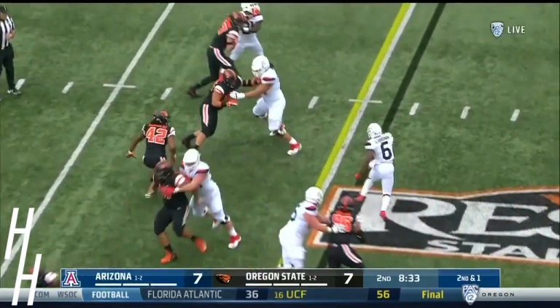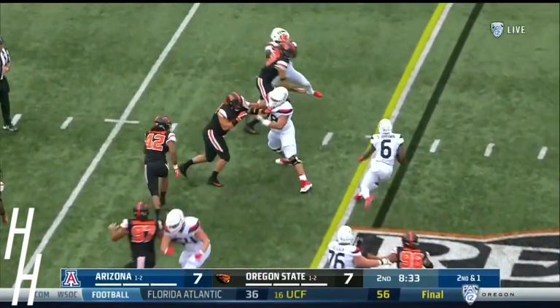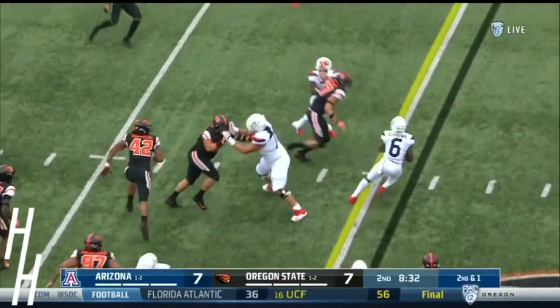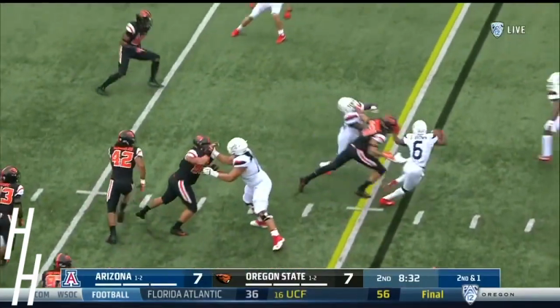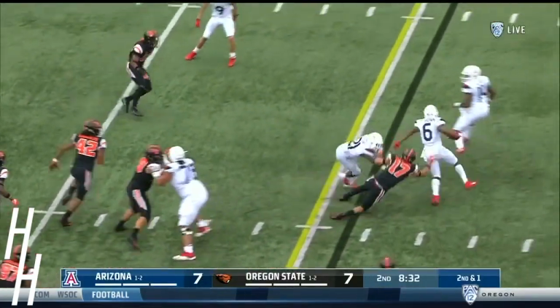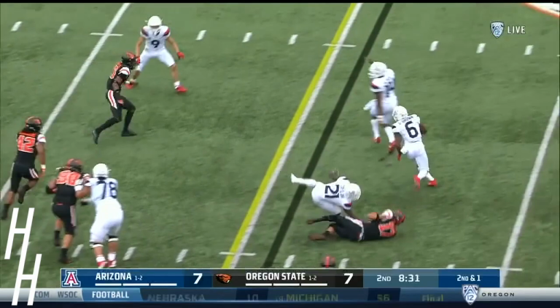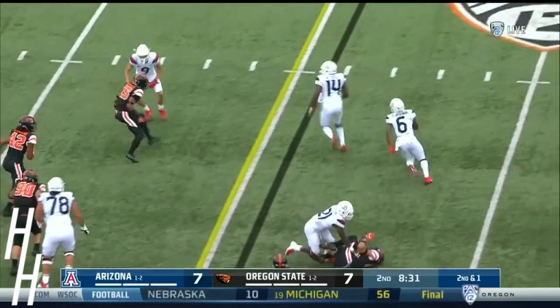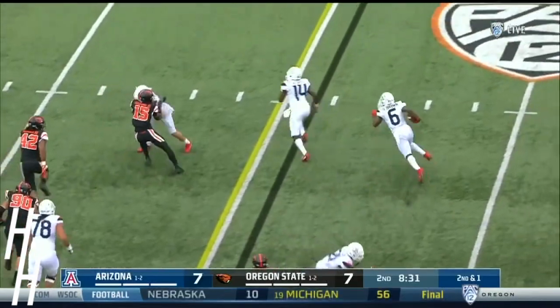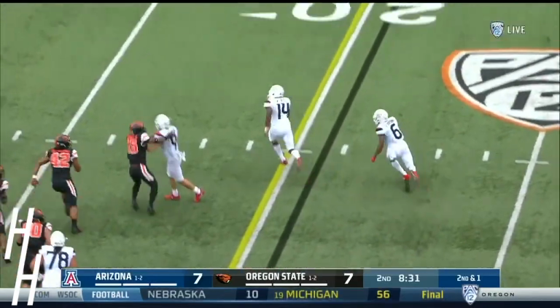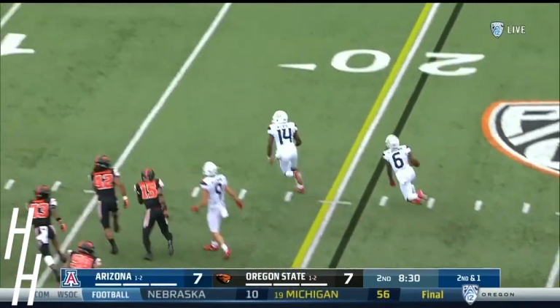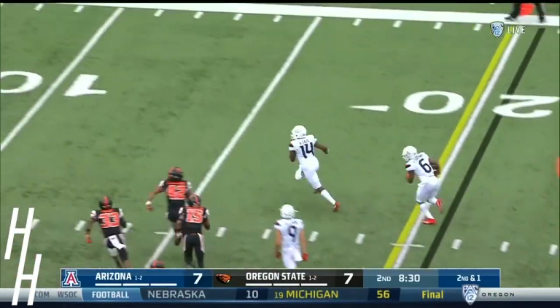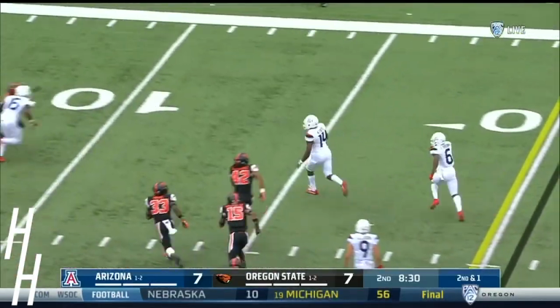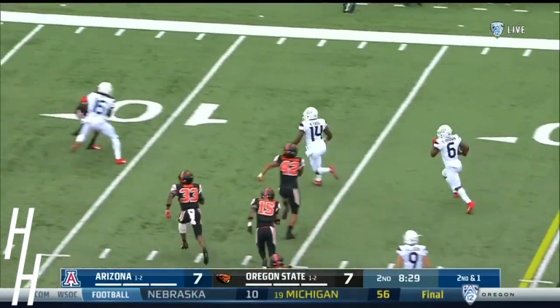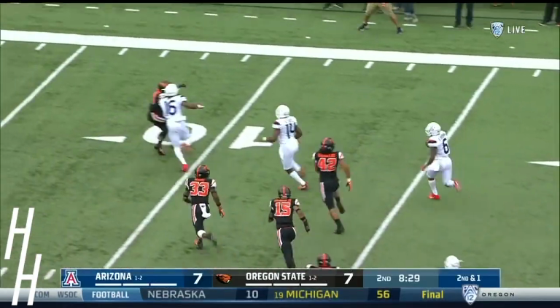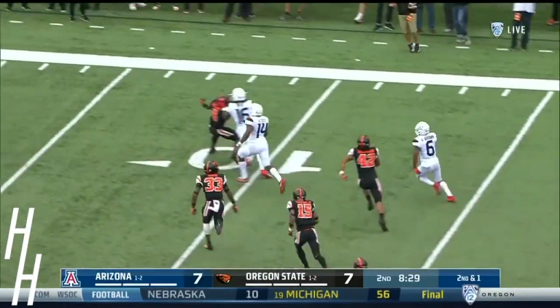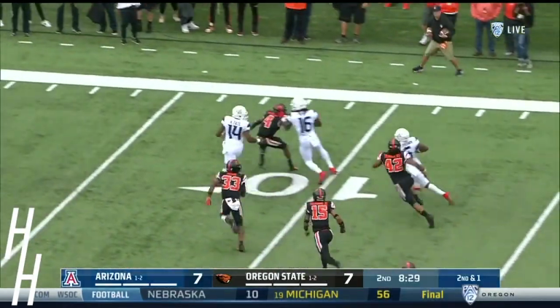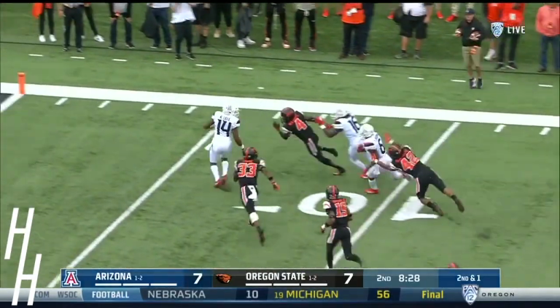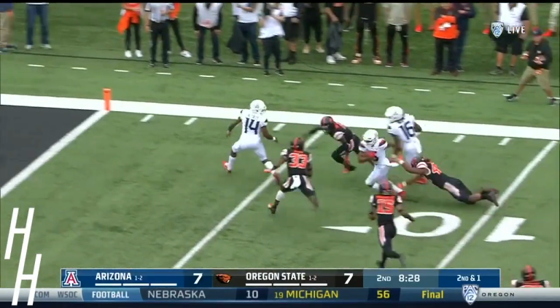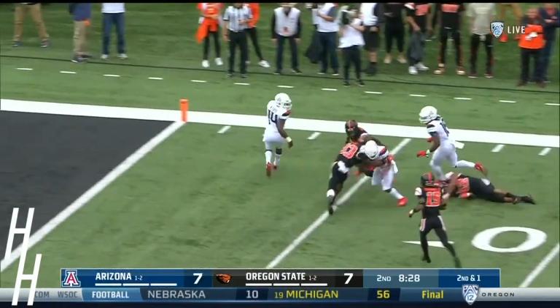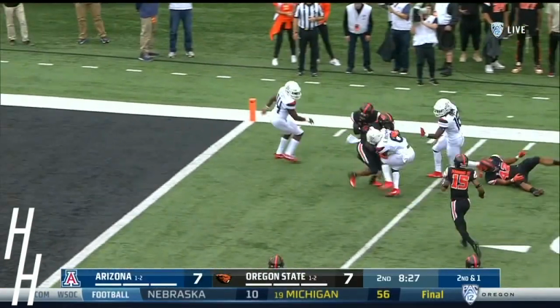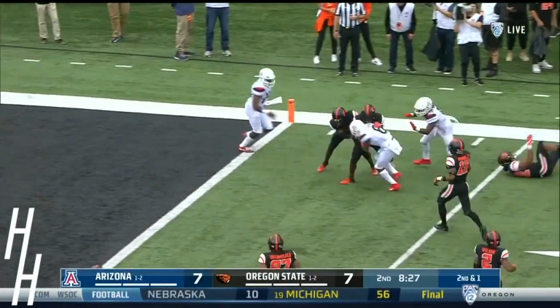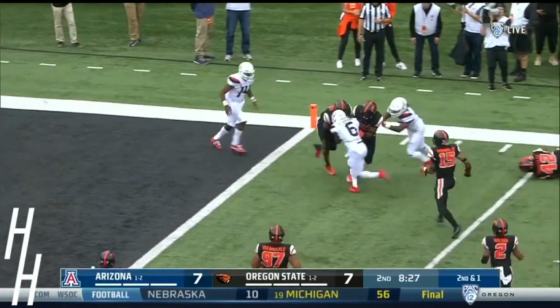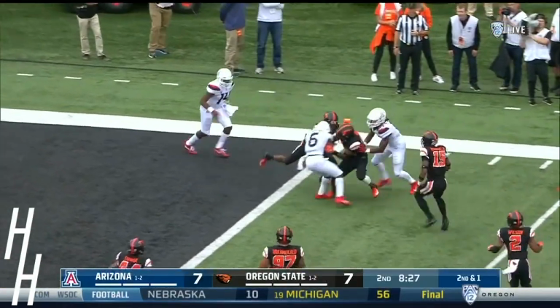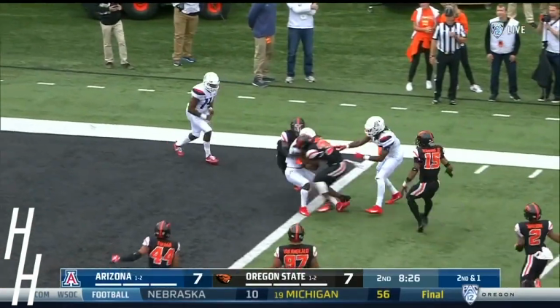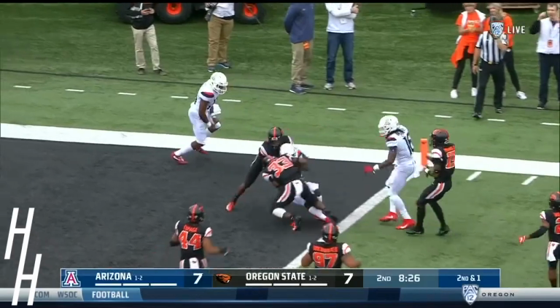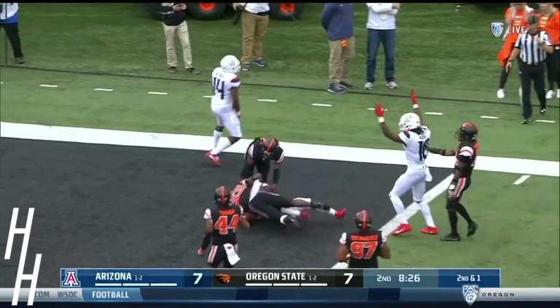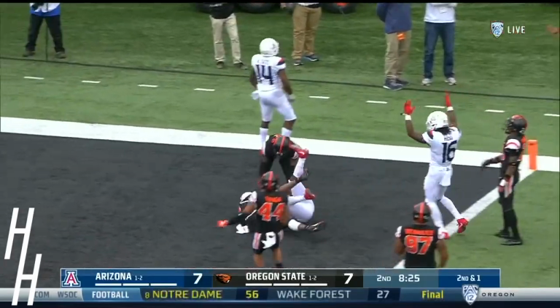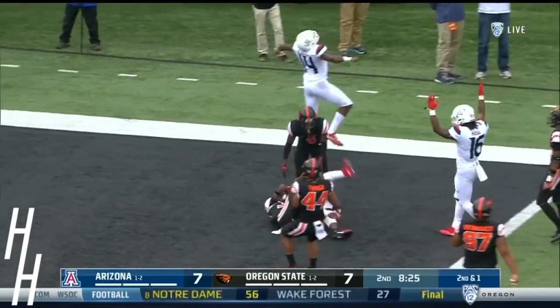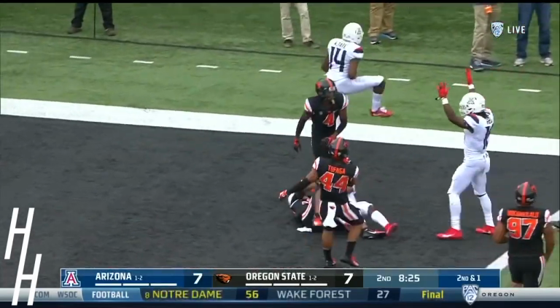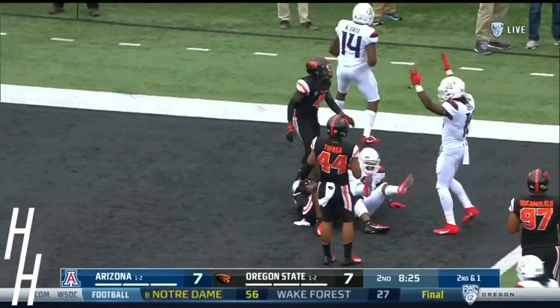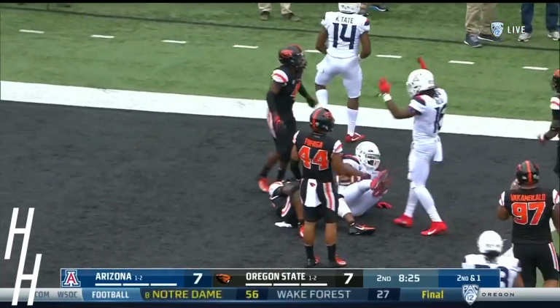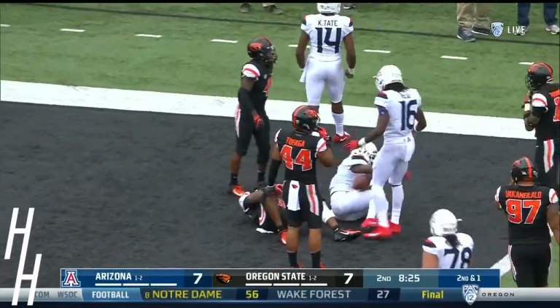Tate throws Shun Brown cutting it back. Brown to the outside with Tate leading the way — Shun Brown fighting, he's in. Touchdown, Arizona.